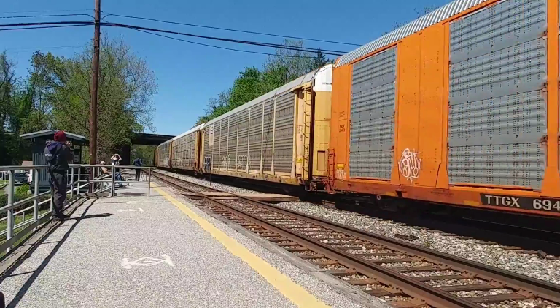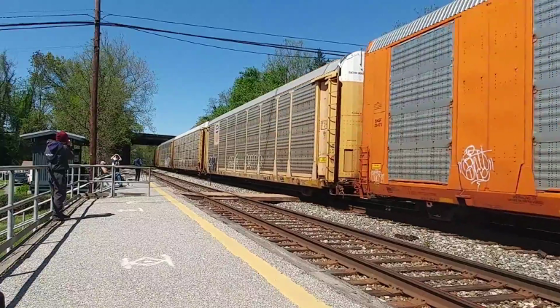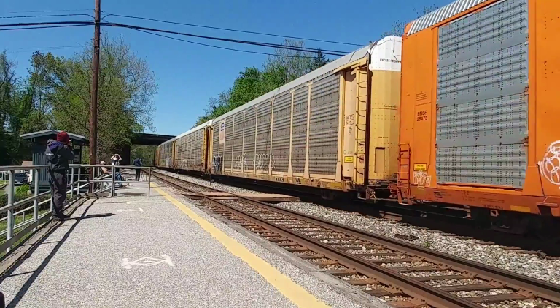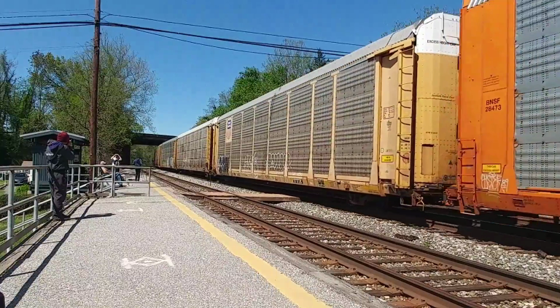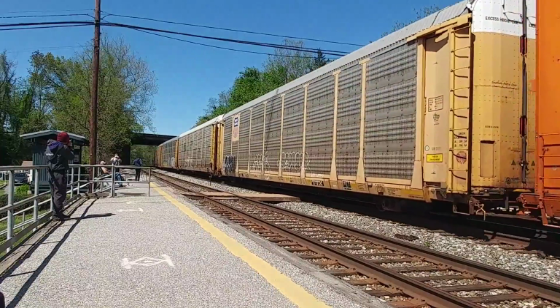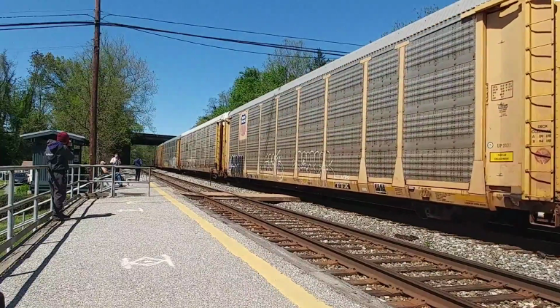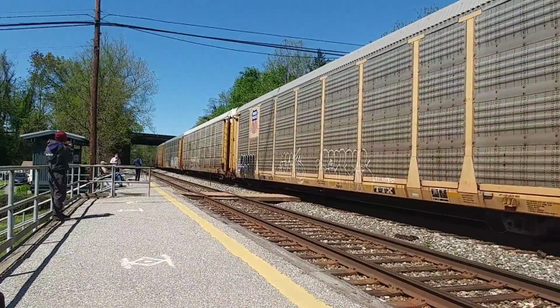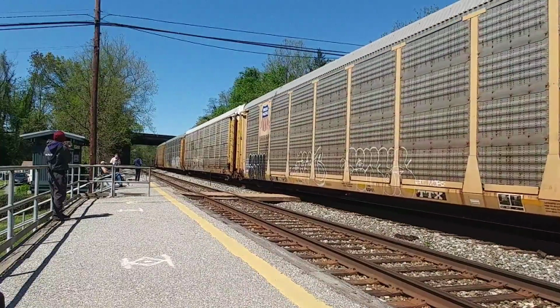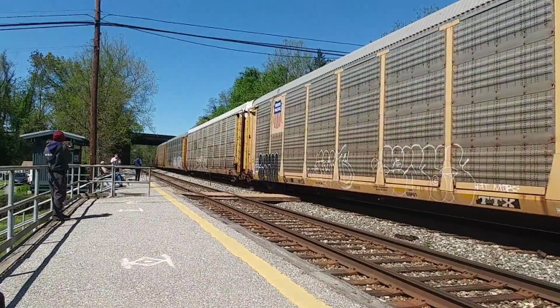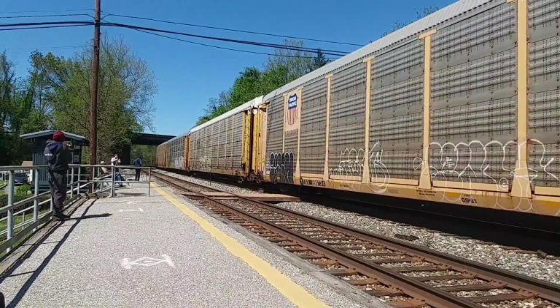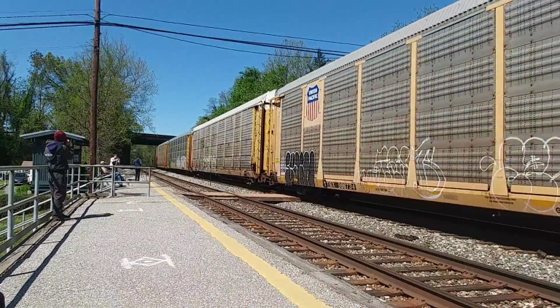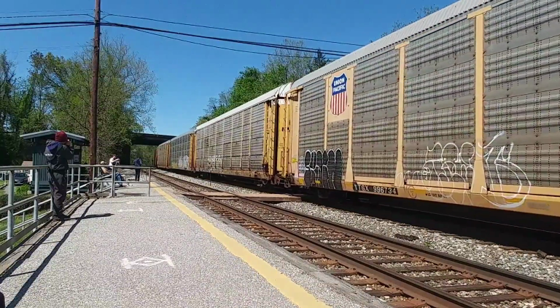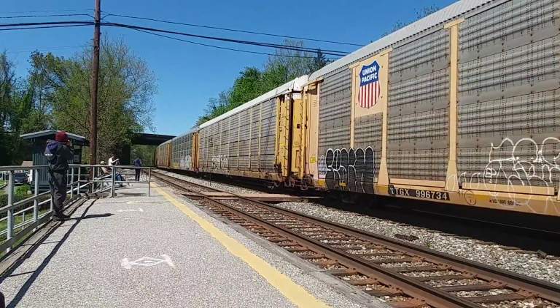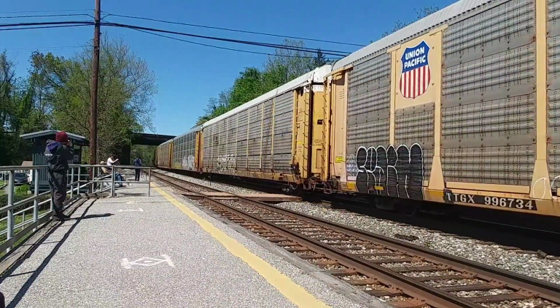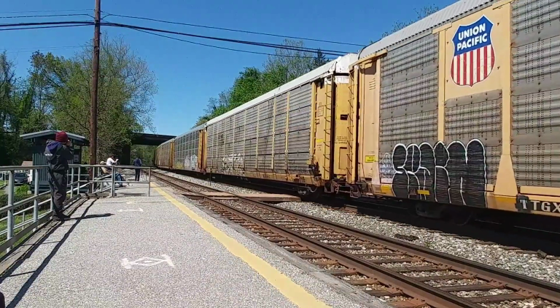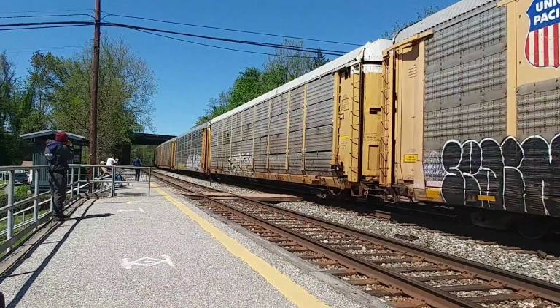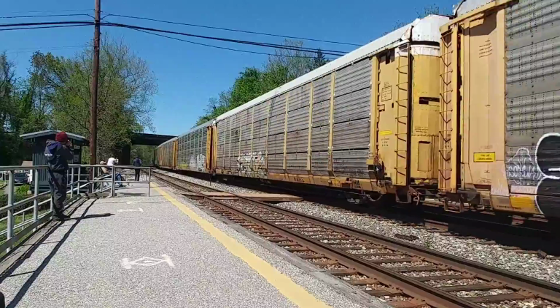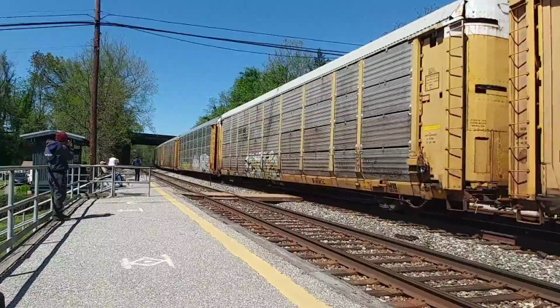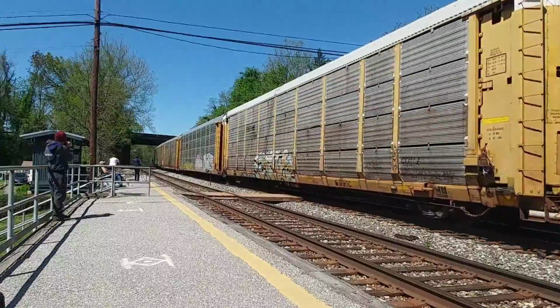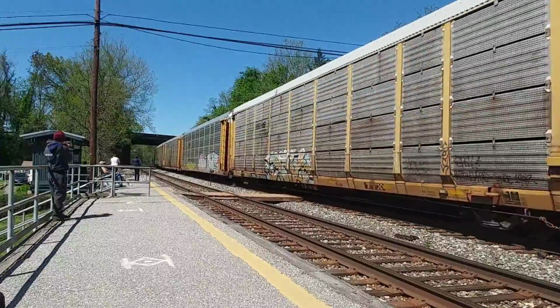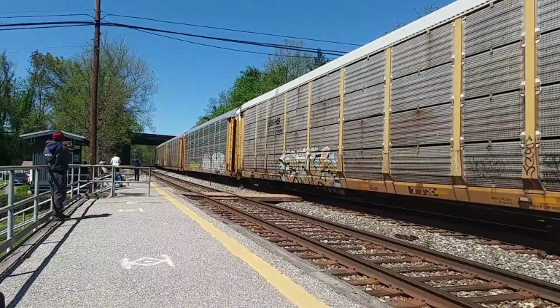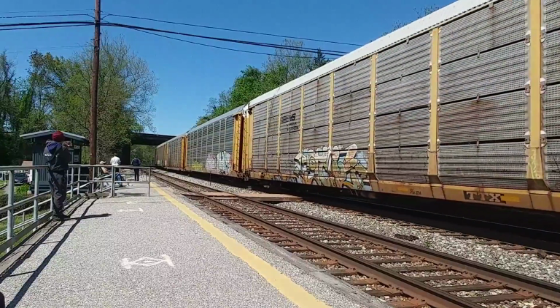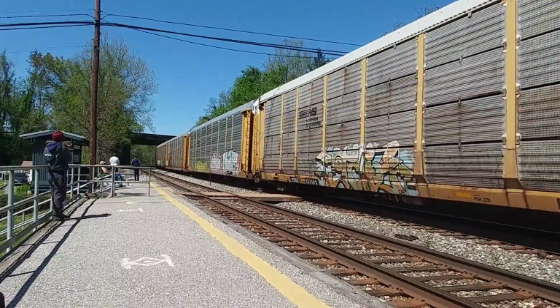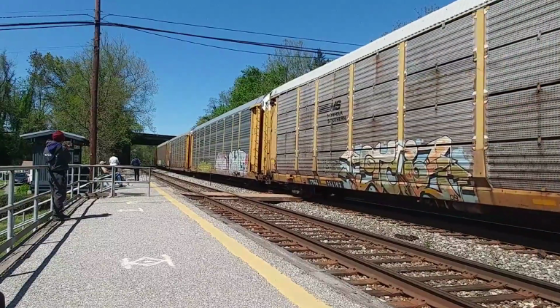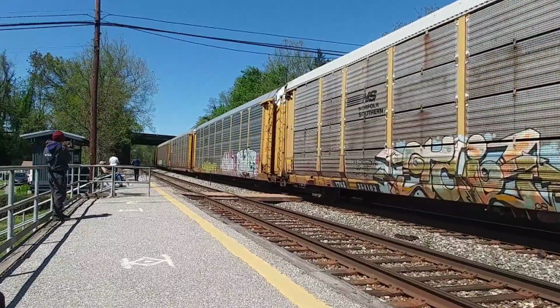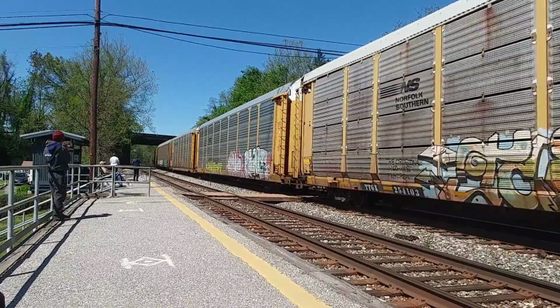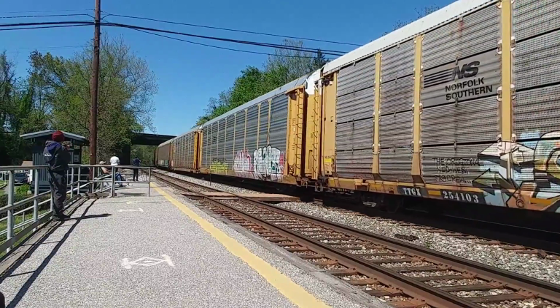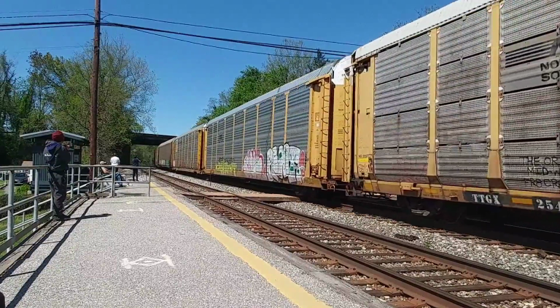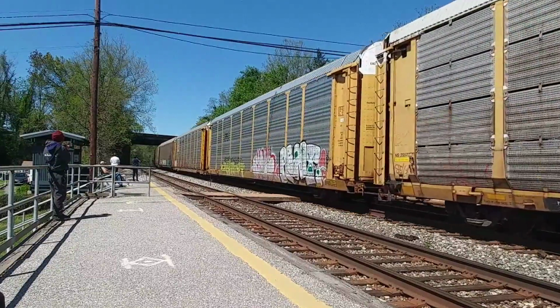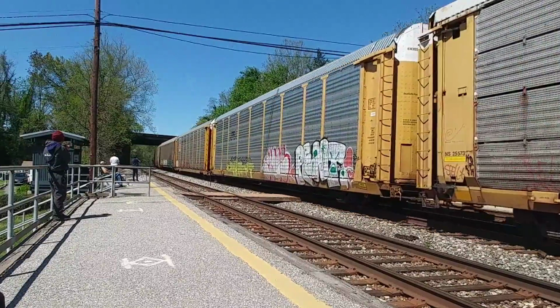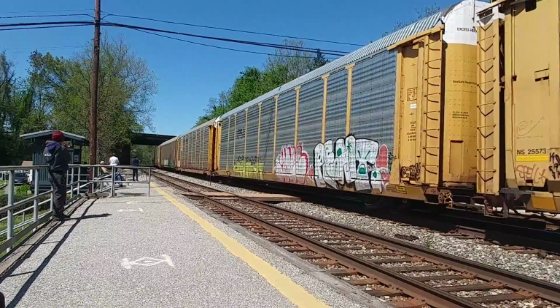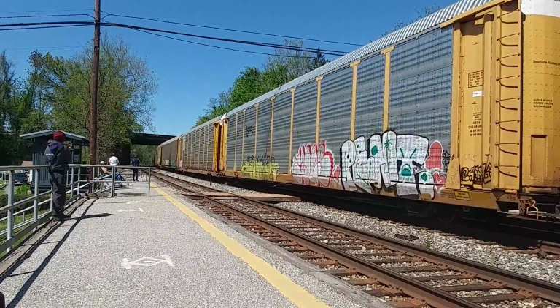CSX Car Clearance Detector. Milepost 6.6. Track 1.